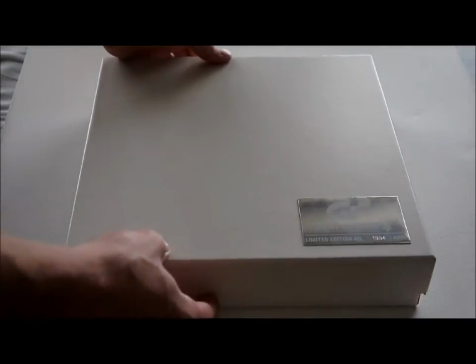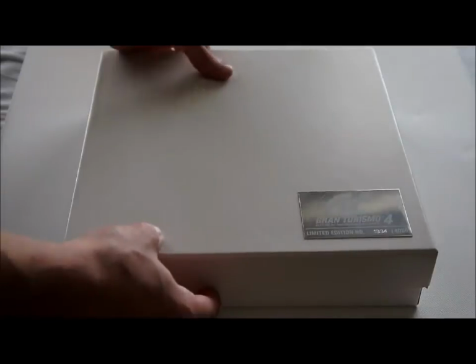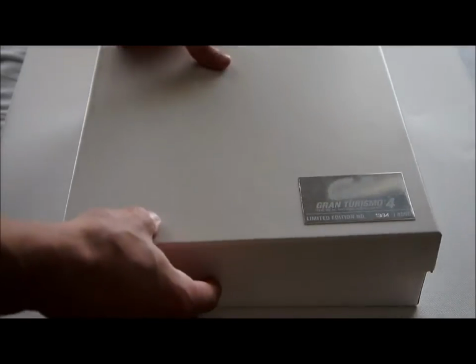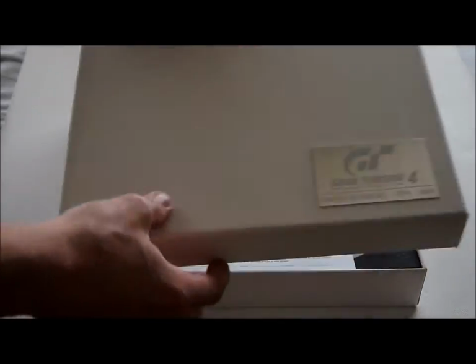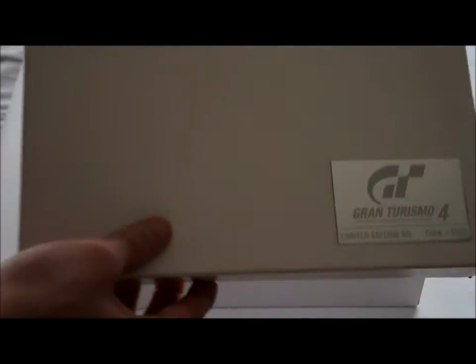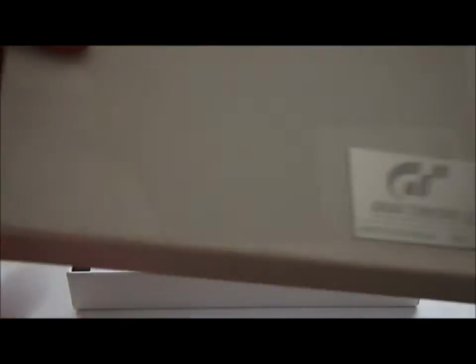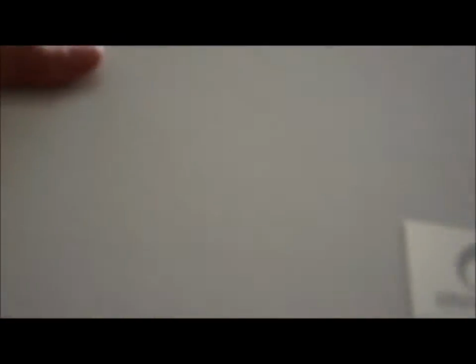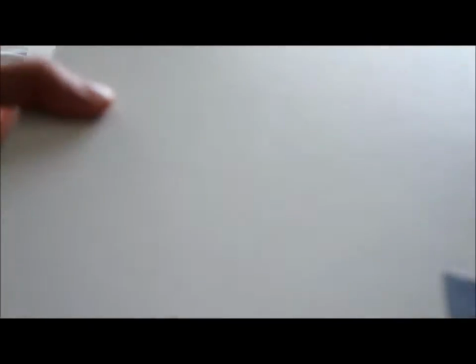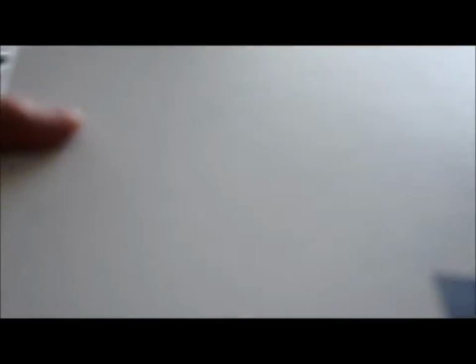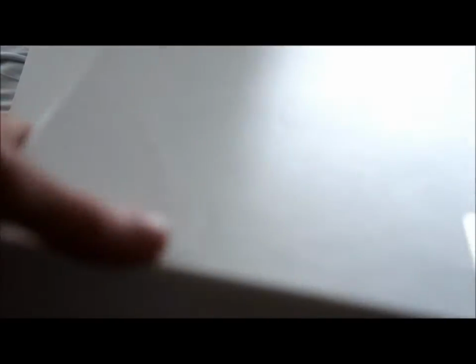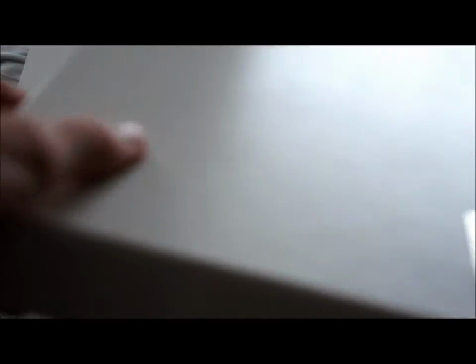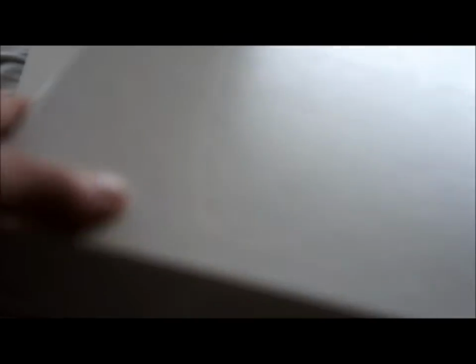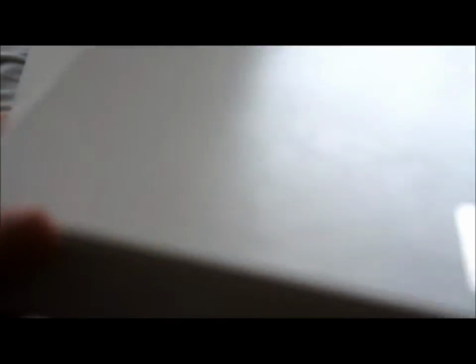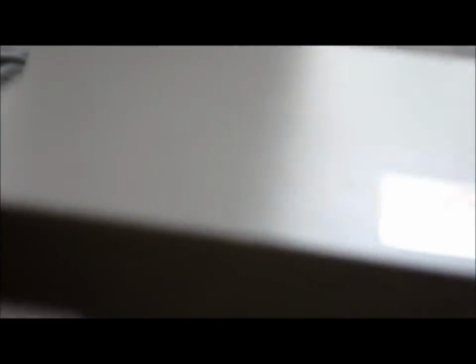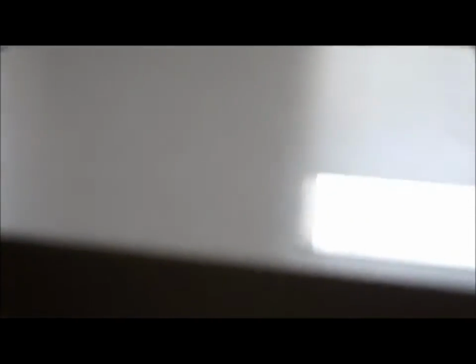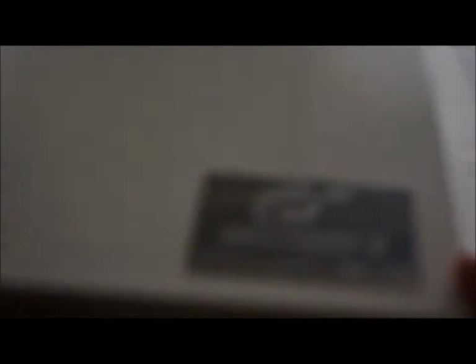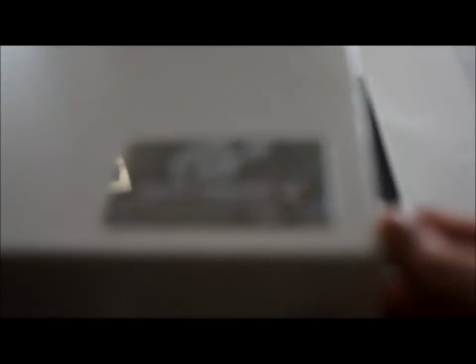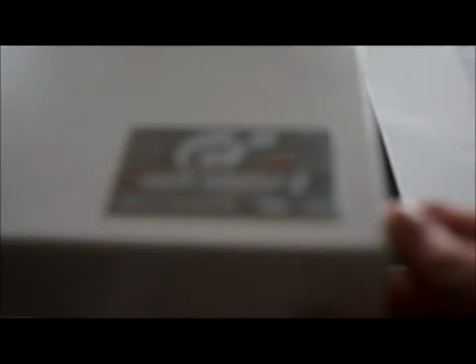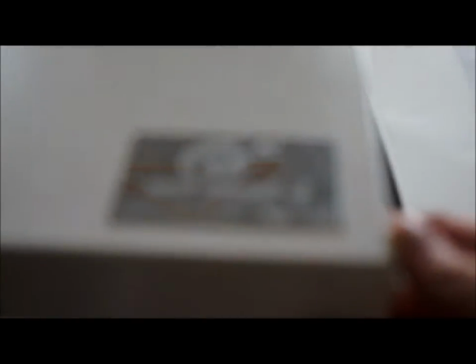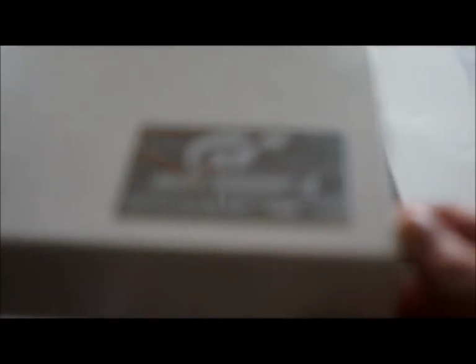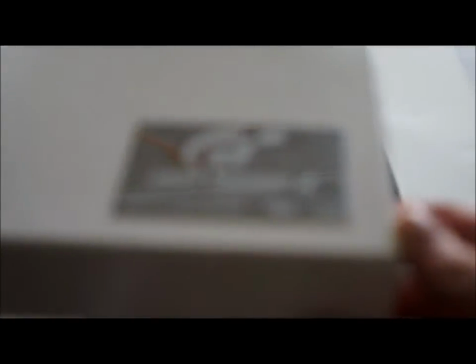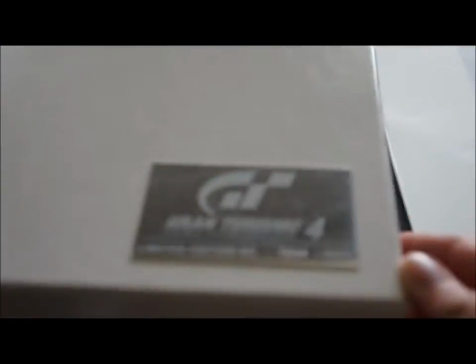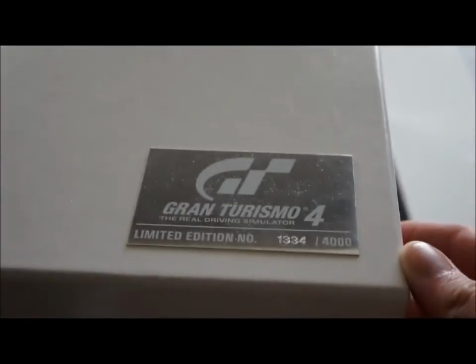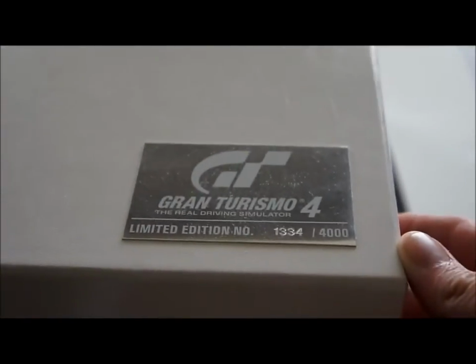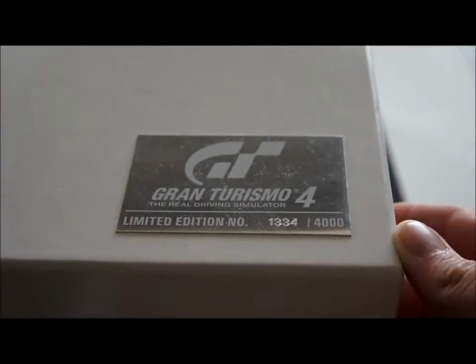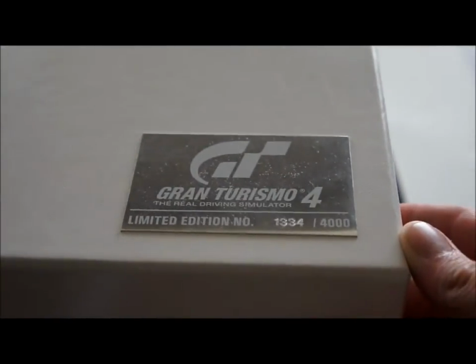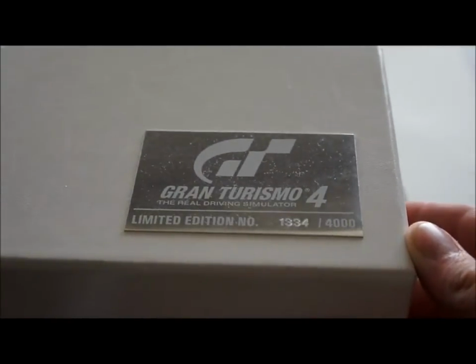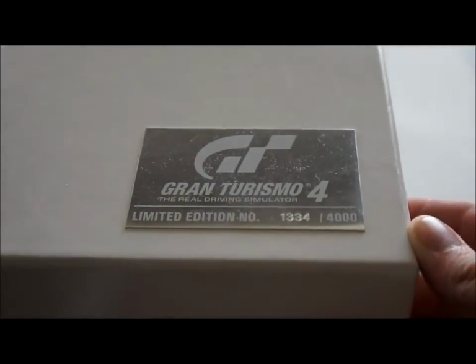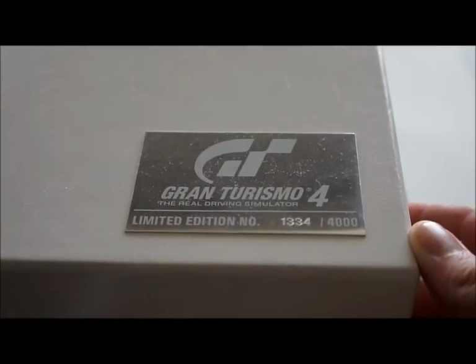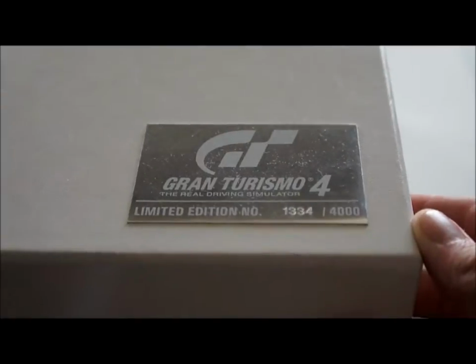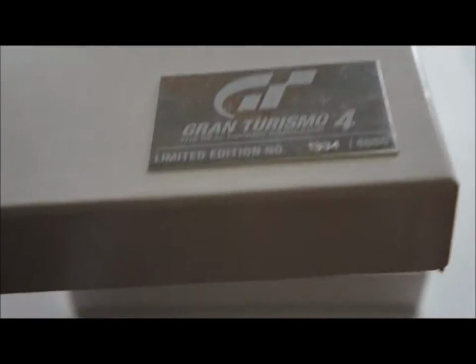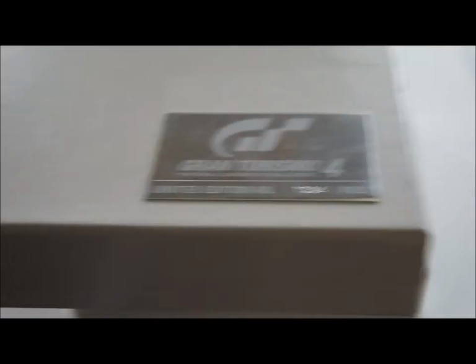The box is really slick, it's like leathery and it's really high quality. Those Gran Turismo press kits always have a great quality and a great finesse to them.